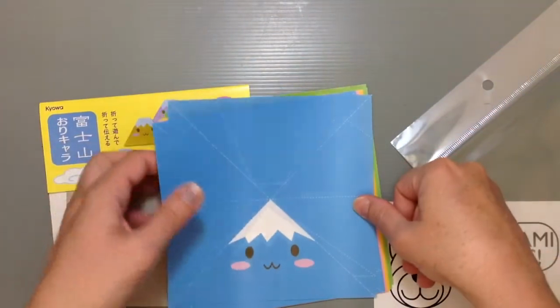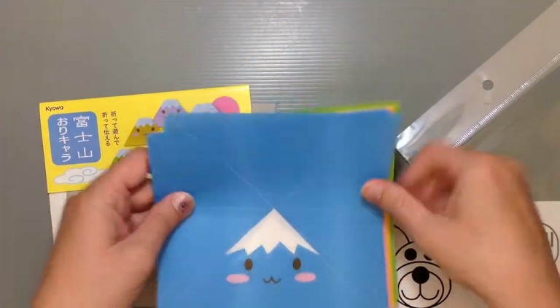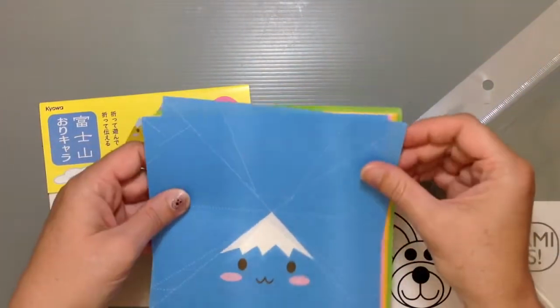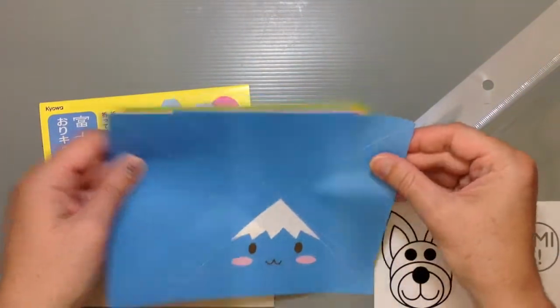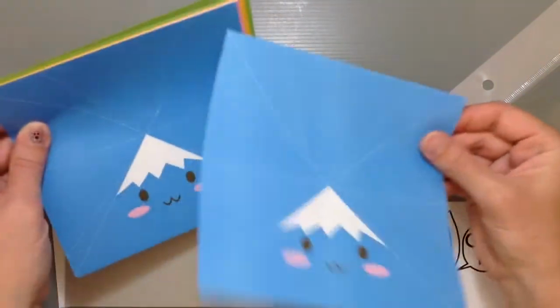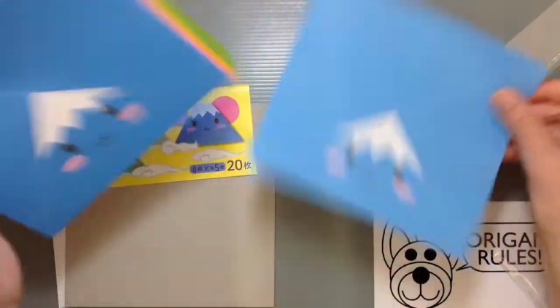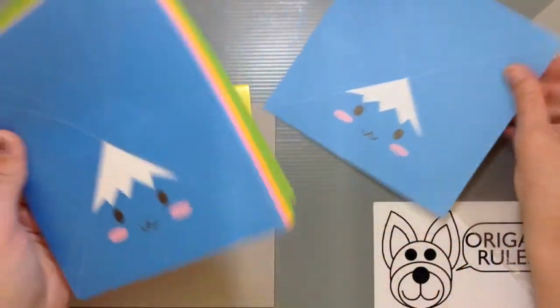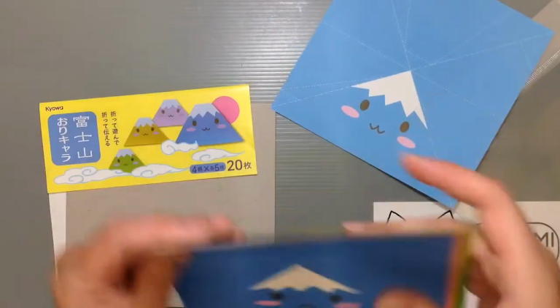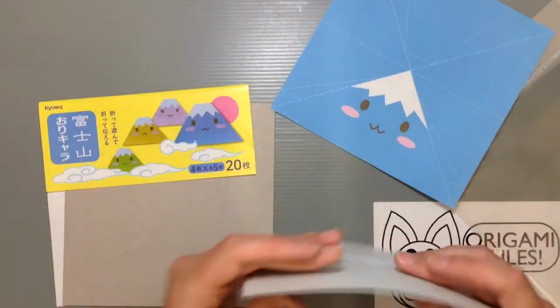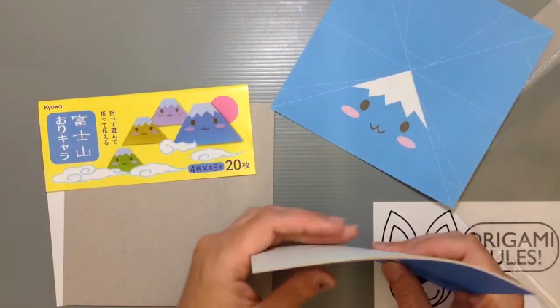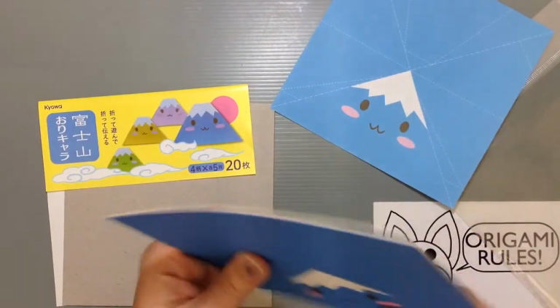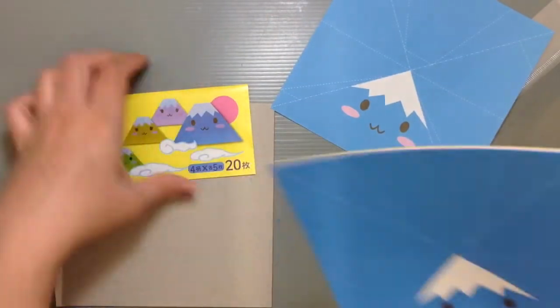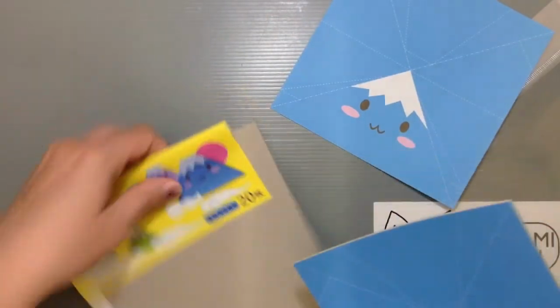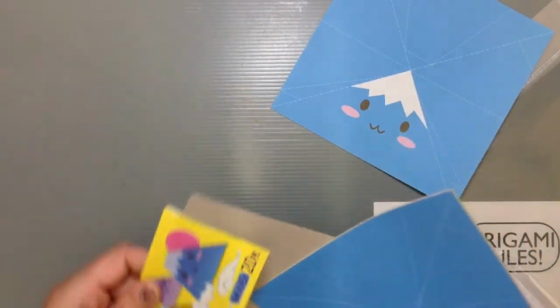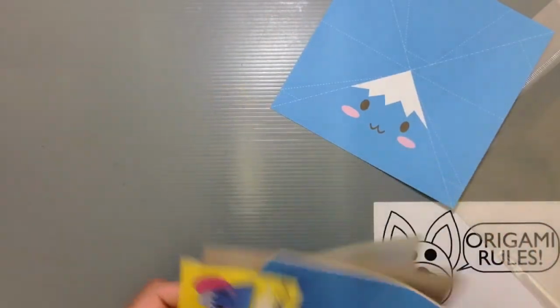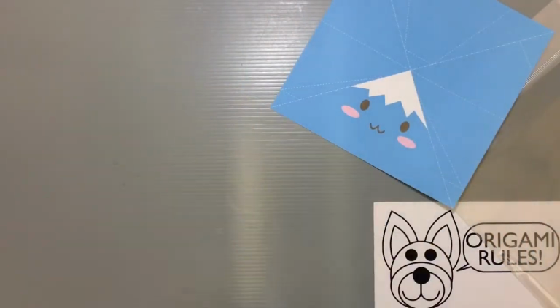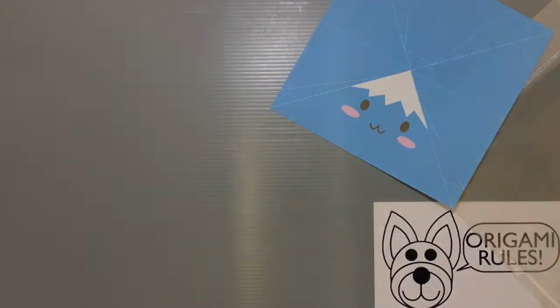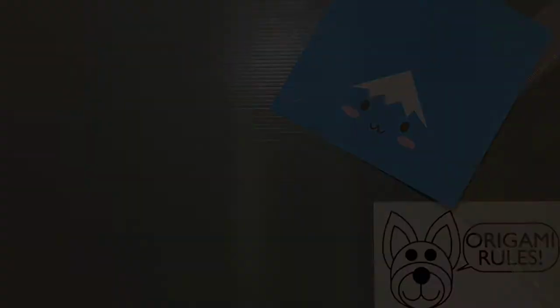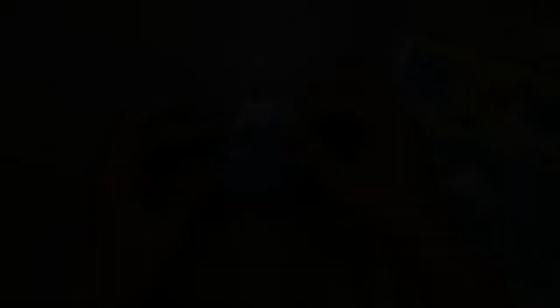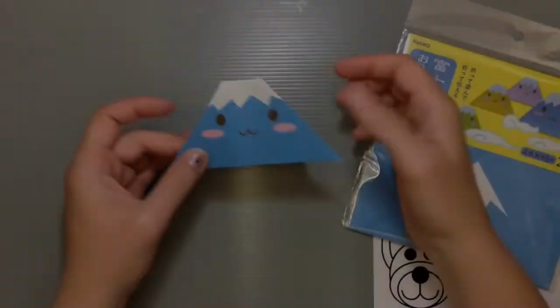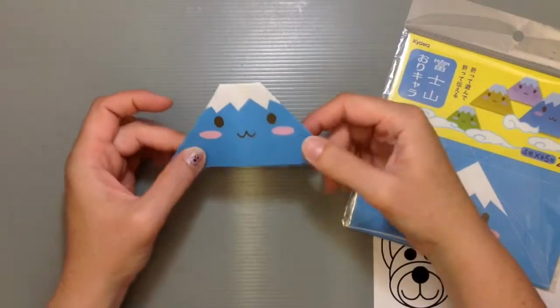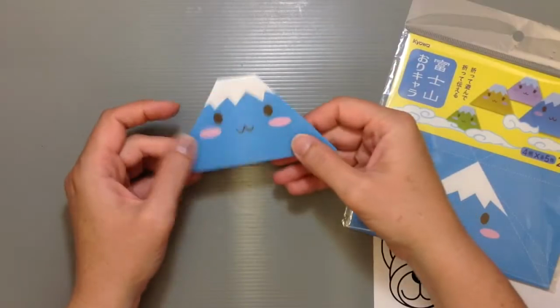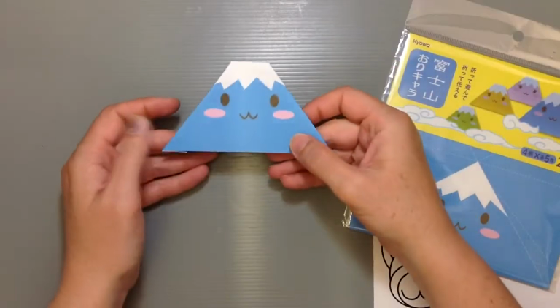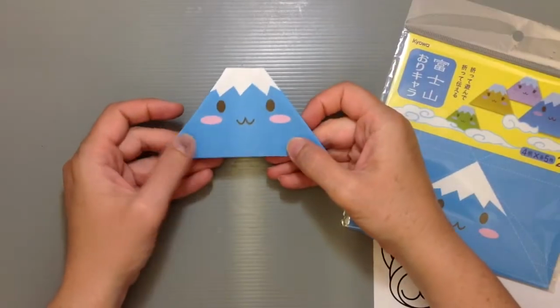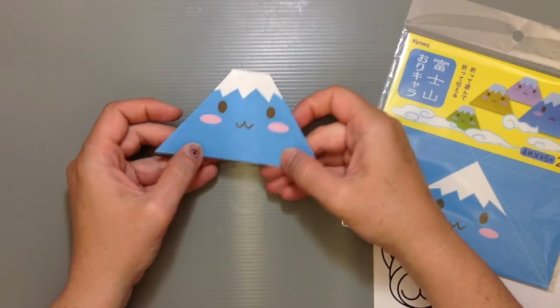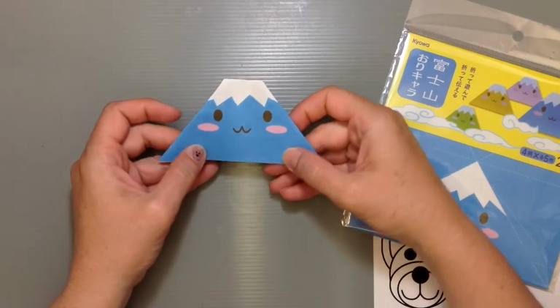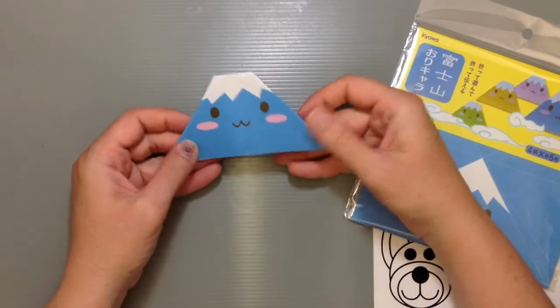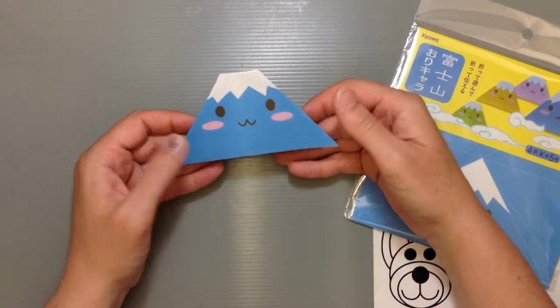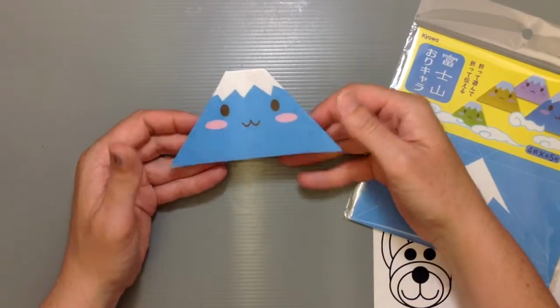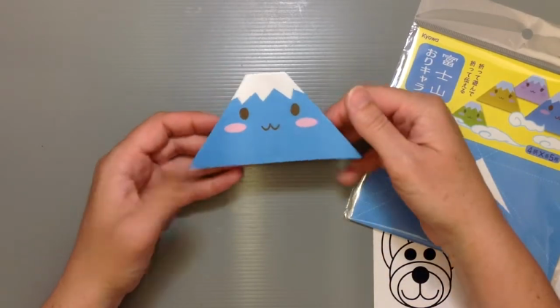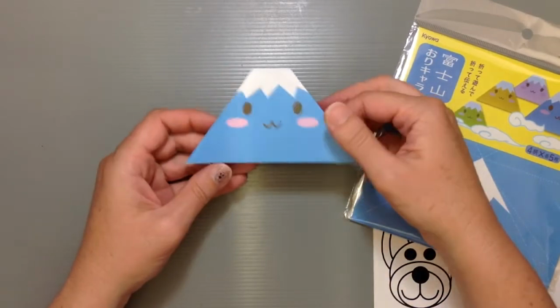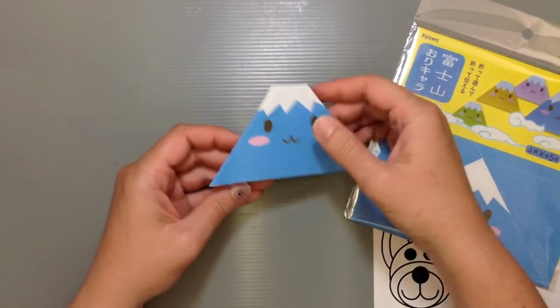I'm just going to go ahead and make this blue one because he's so cute. We'll see how it turns out when we're finished here. When you're finished you get a cute little guy like this, and he's pretty adorable for sure.